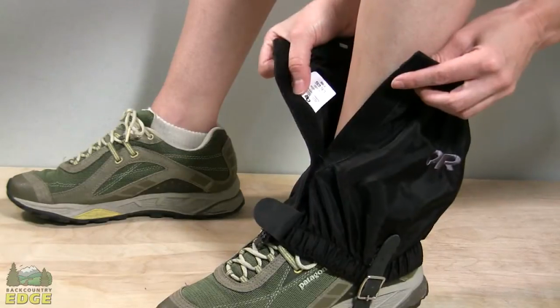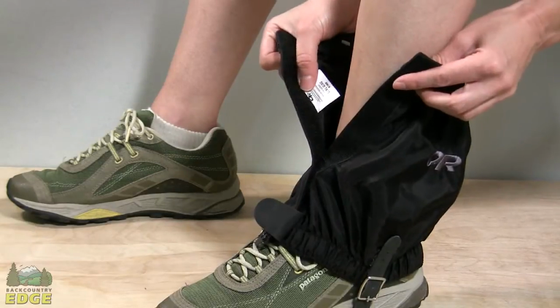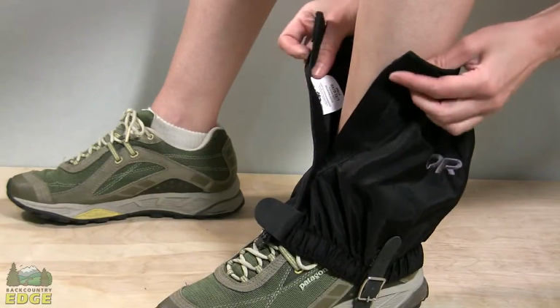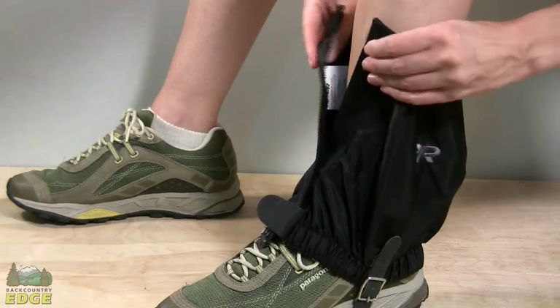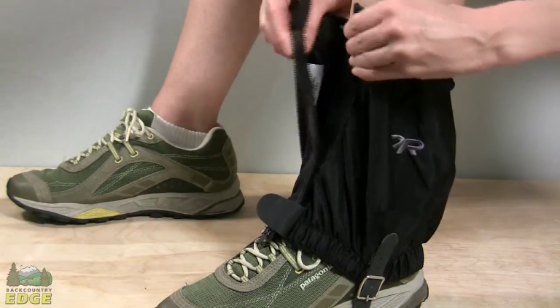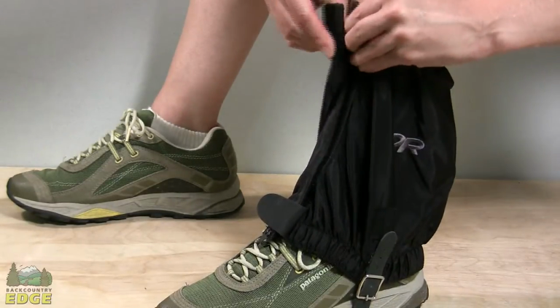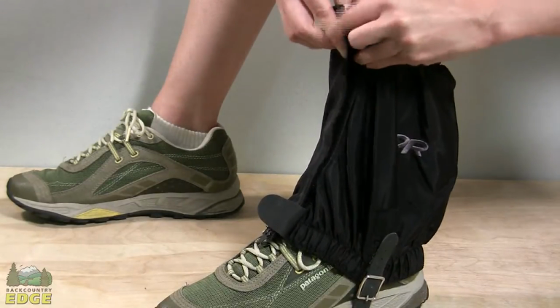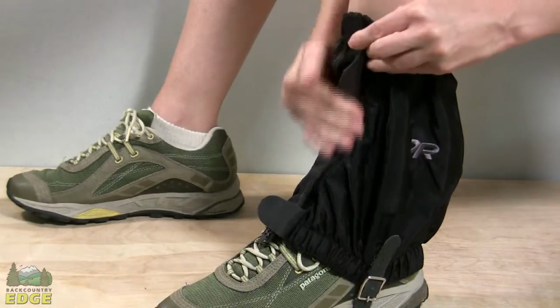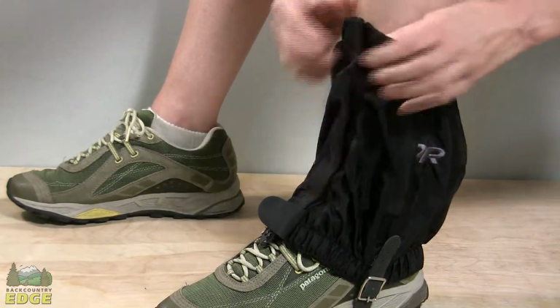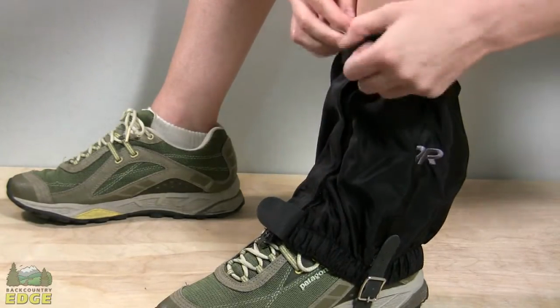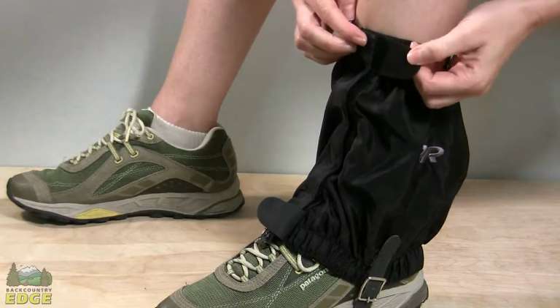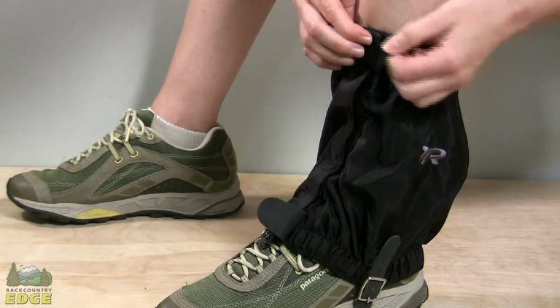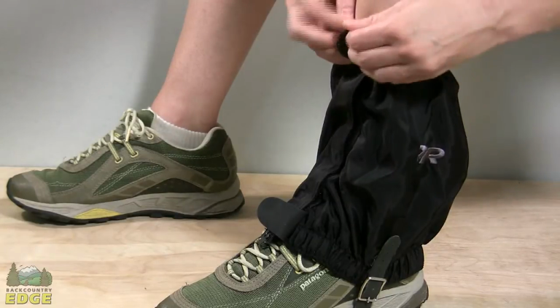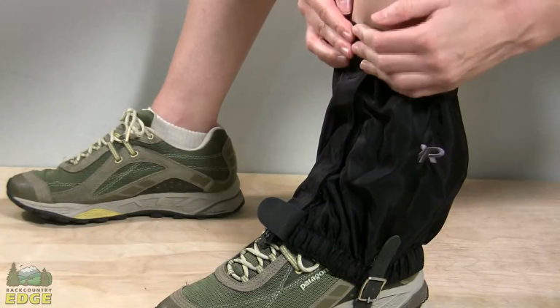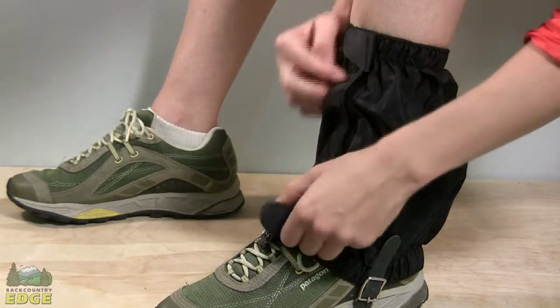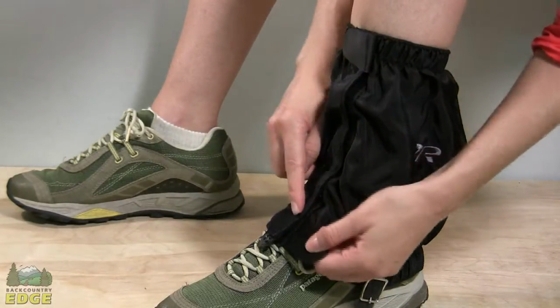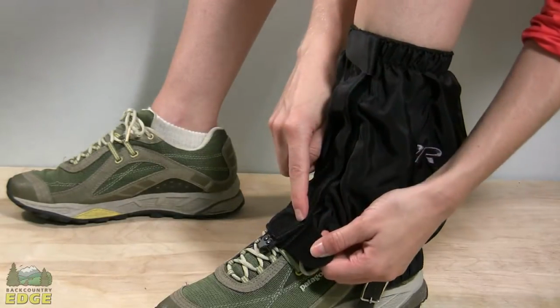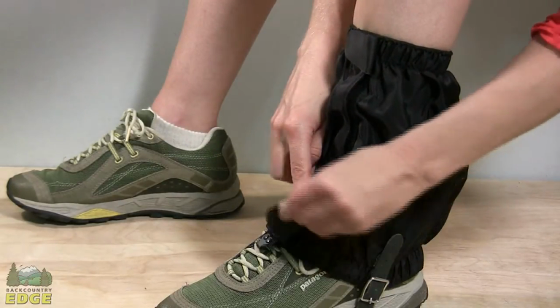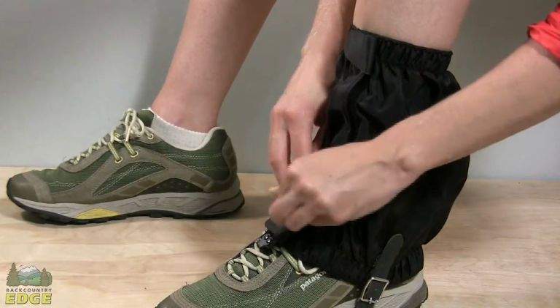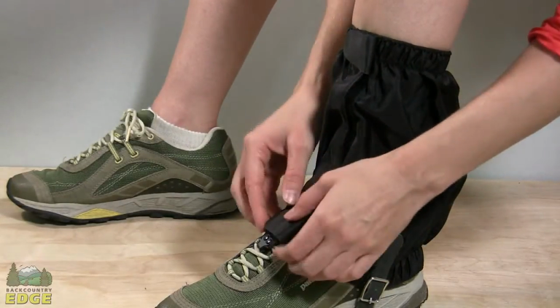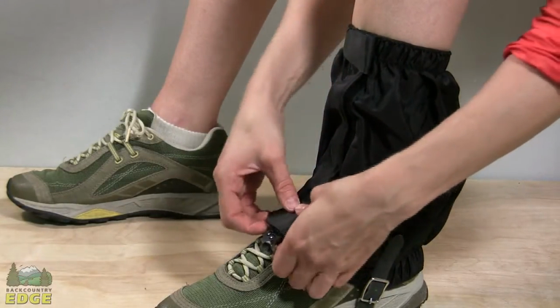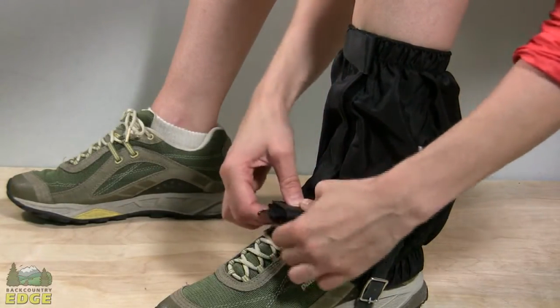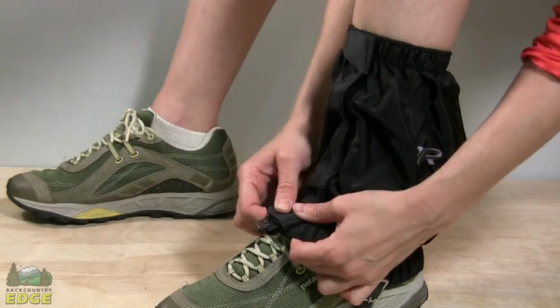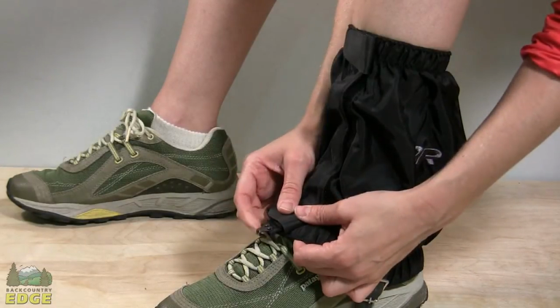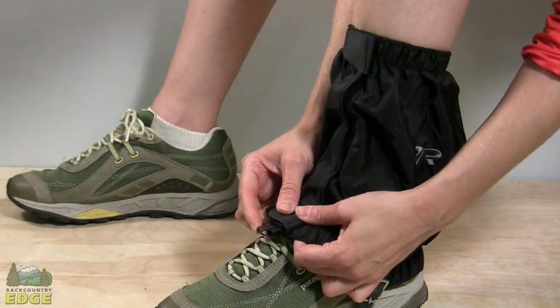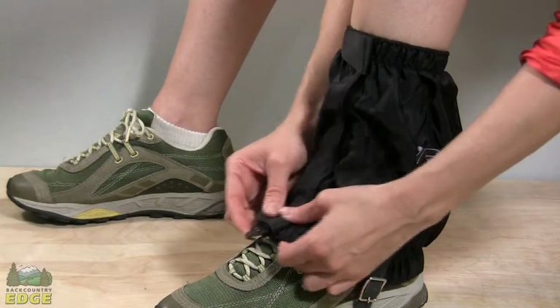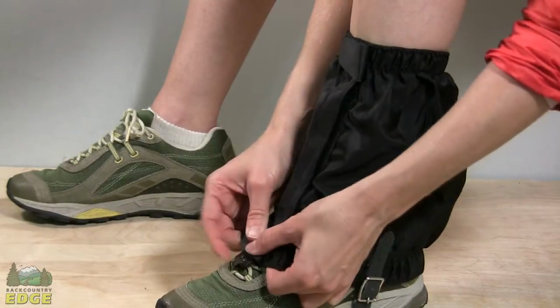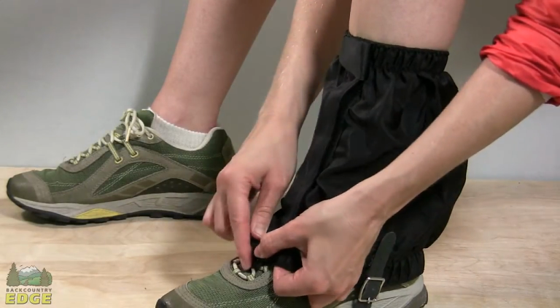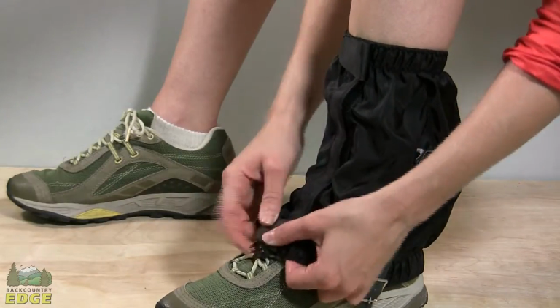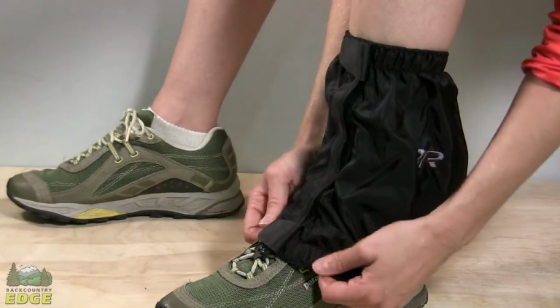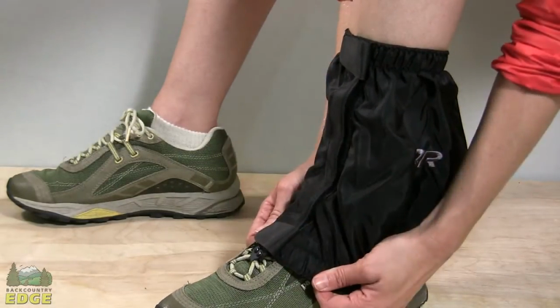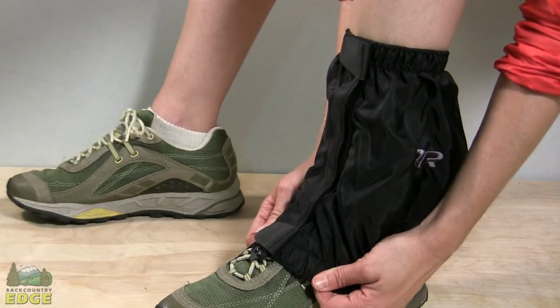The front closure for the gator is a strip of durable Velcro. At the top there is an extra Velcro tab, and at the bottom you have the same thing to keep that tab closed, as well as a metal hook that attaches to the laces to help secure the gator to your shoe.